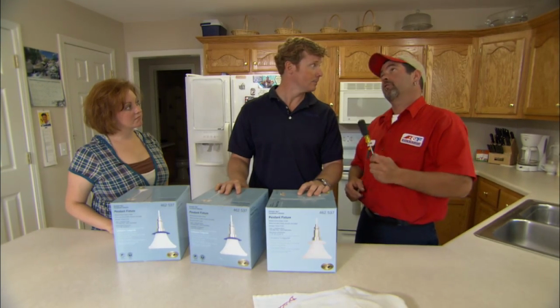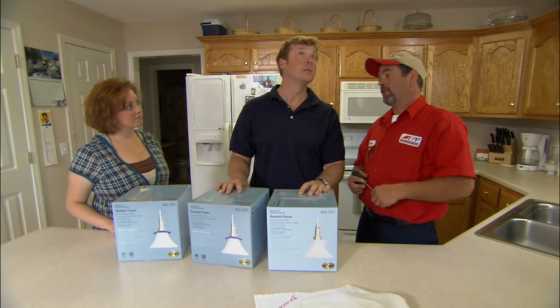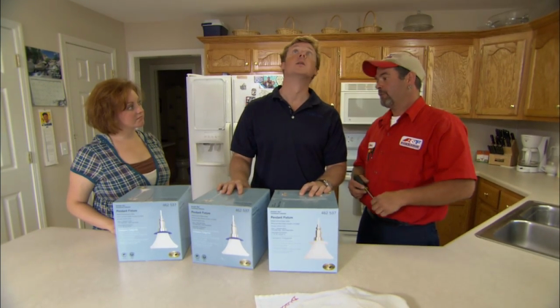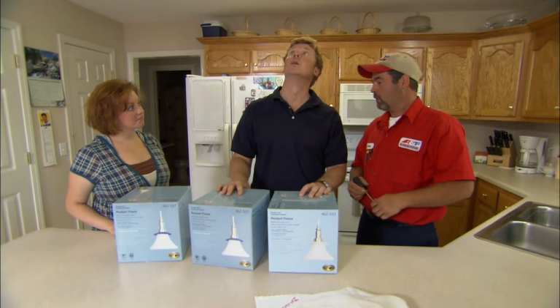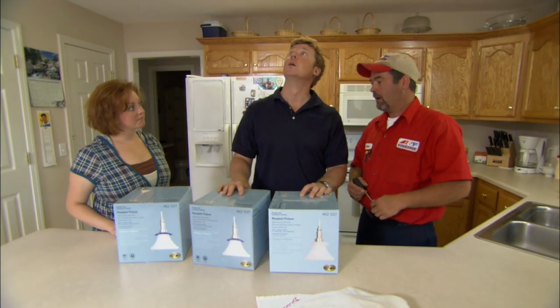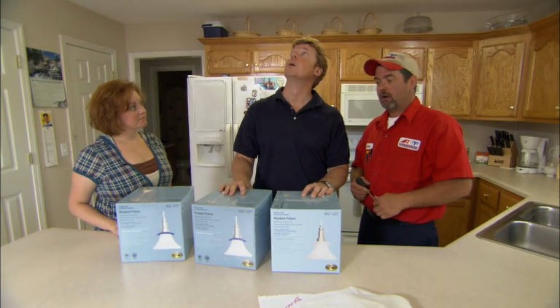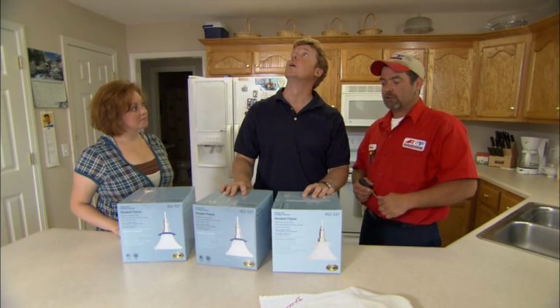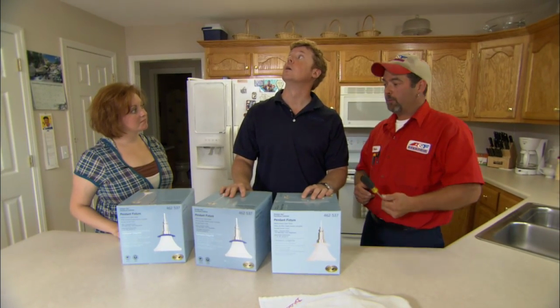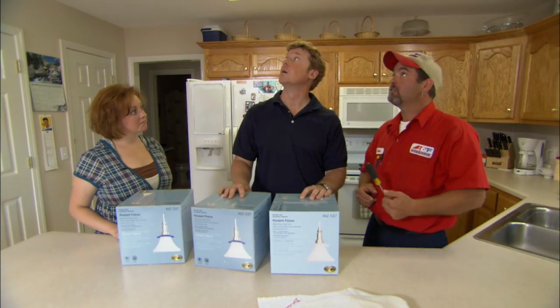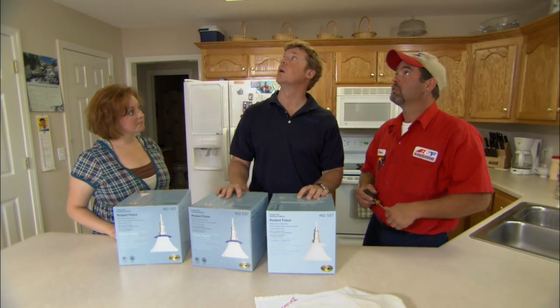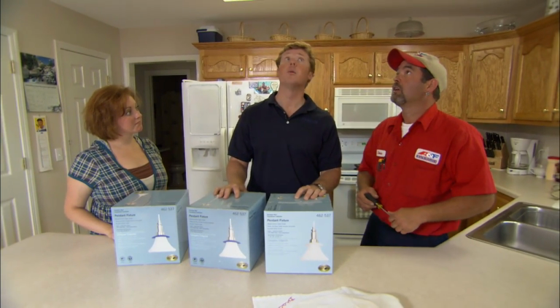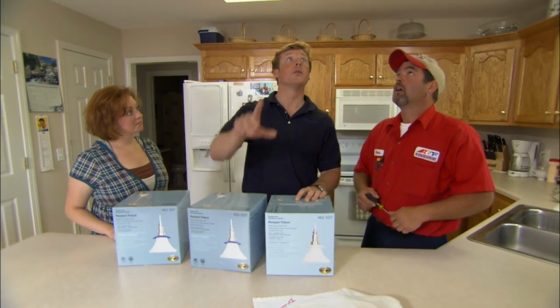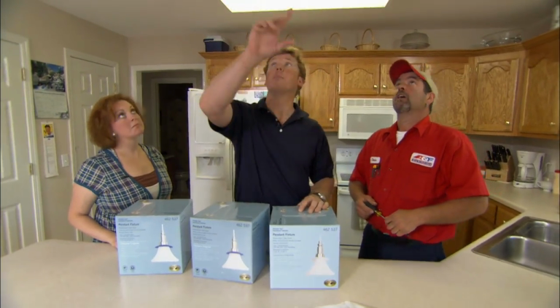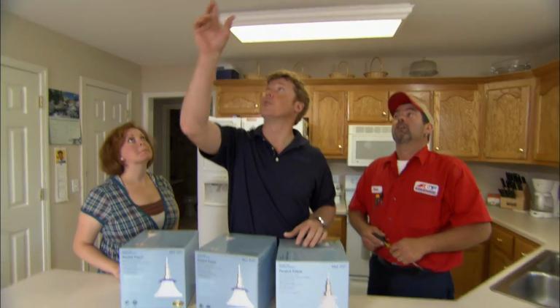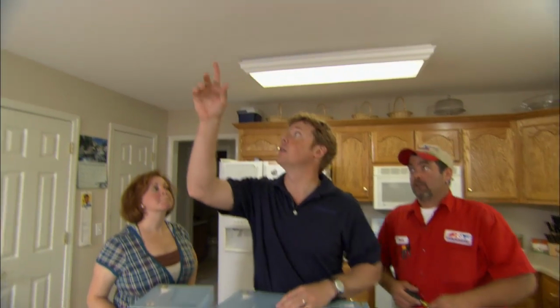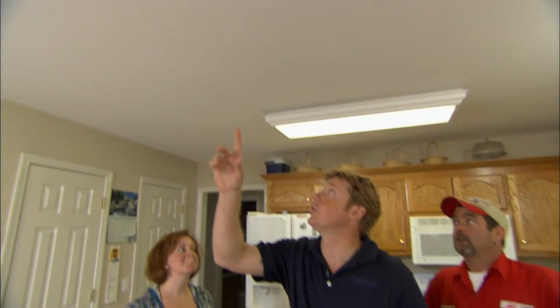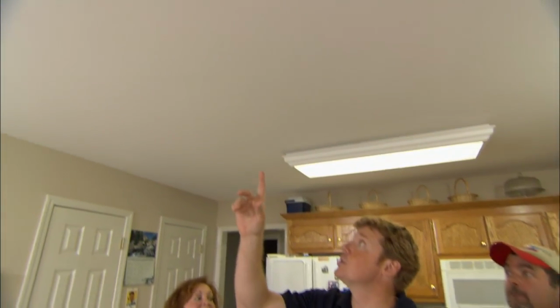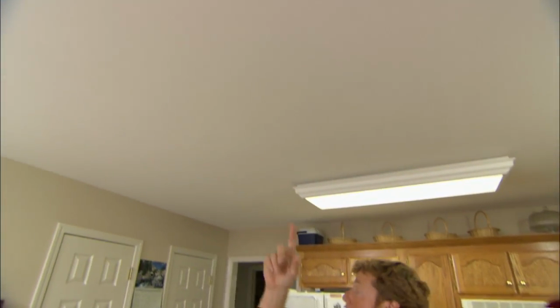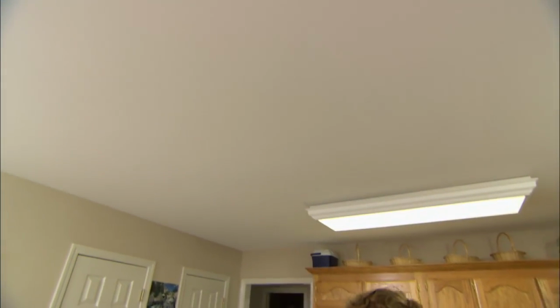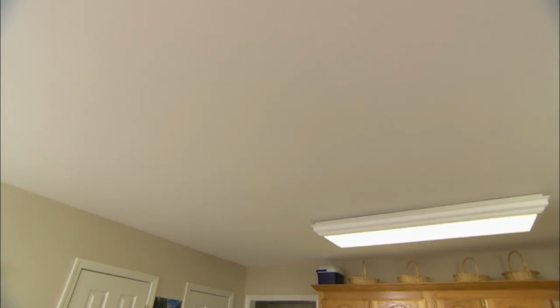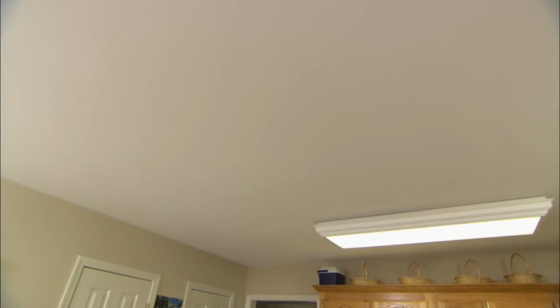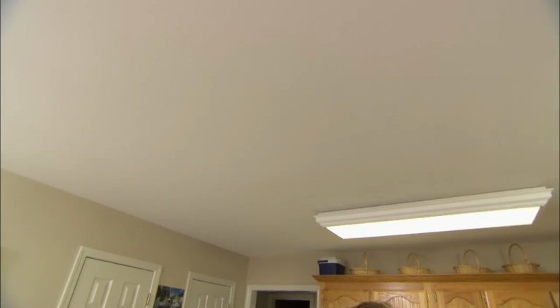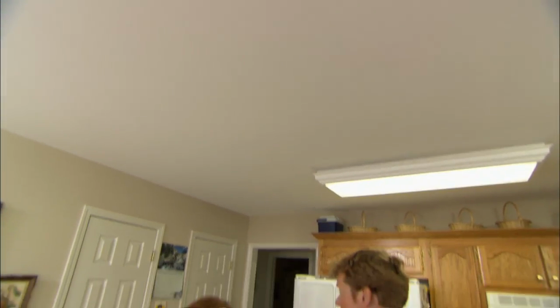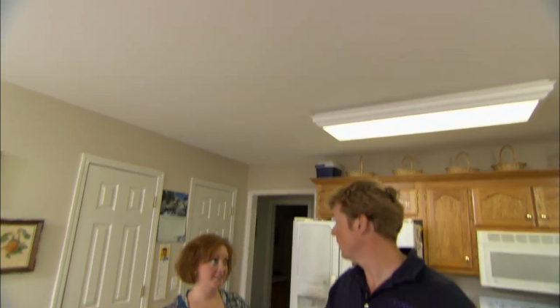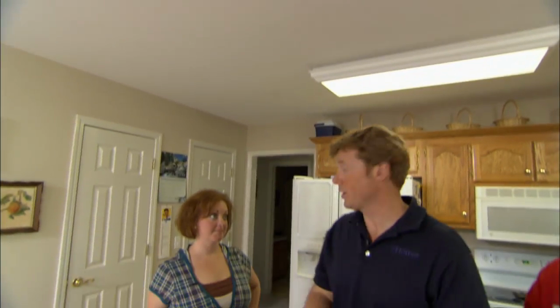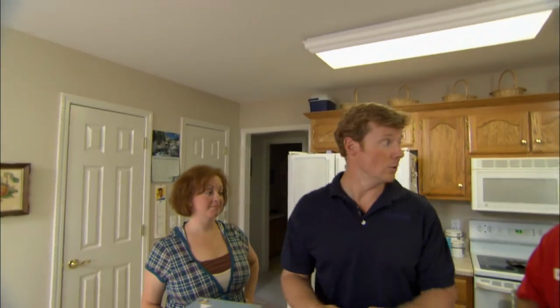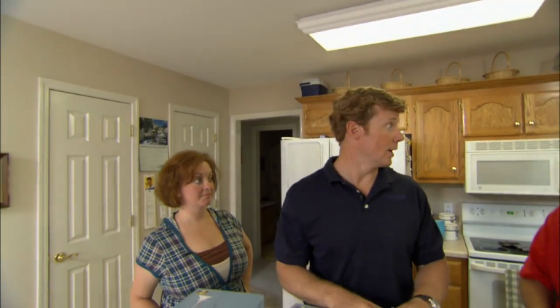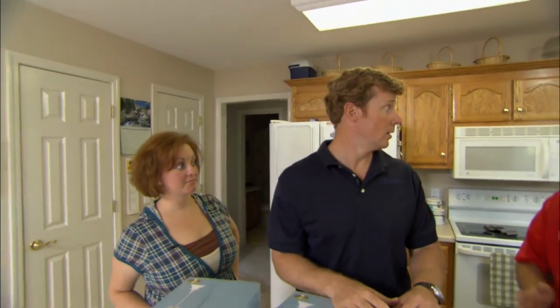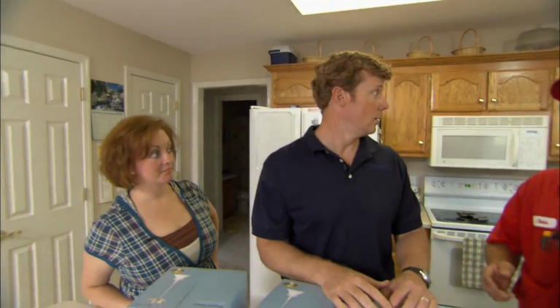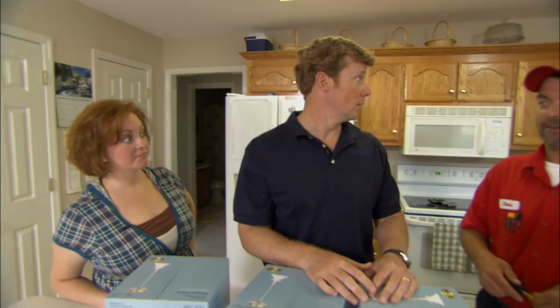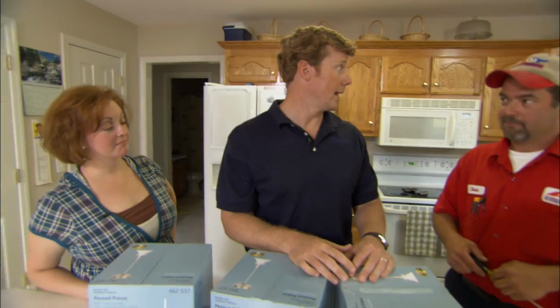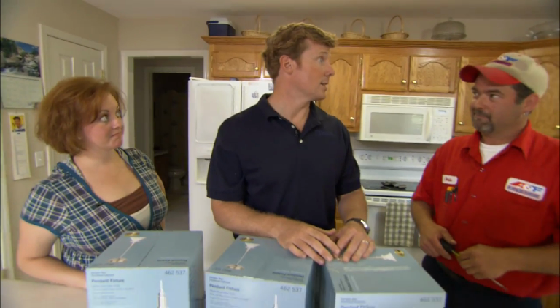Structure first — to make sure we can mount the boxes for the pendants. We want those up here in the ceiling over the peninsula. What is upstairs? Open attic. Well that's good news — great access.